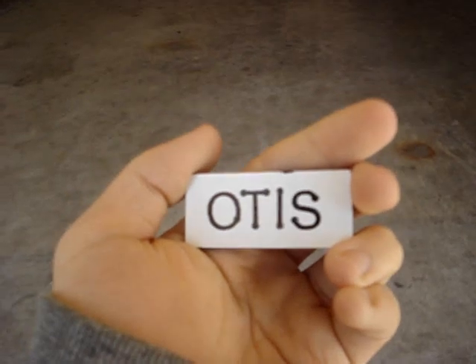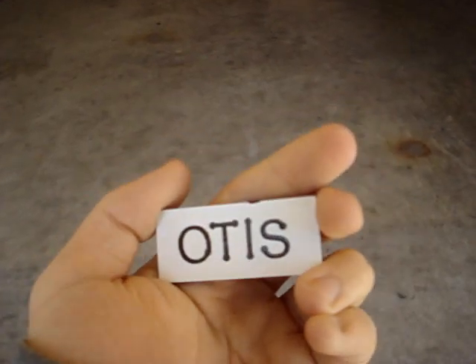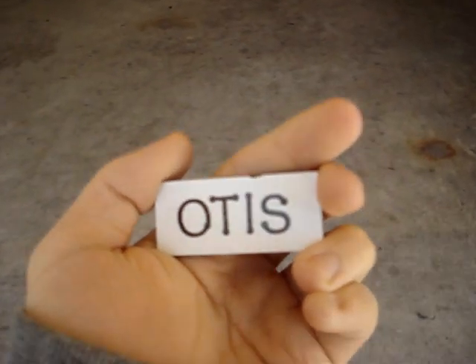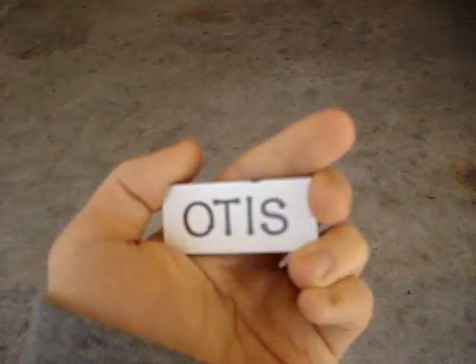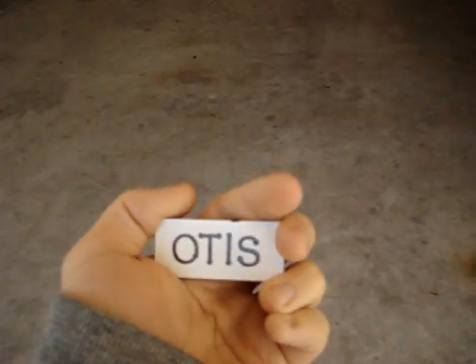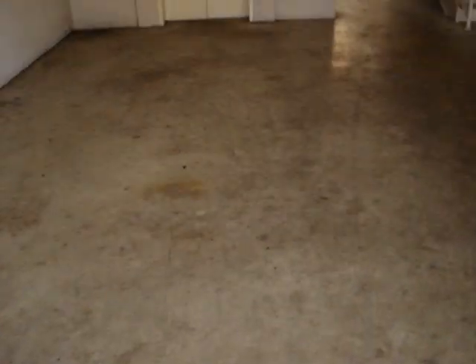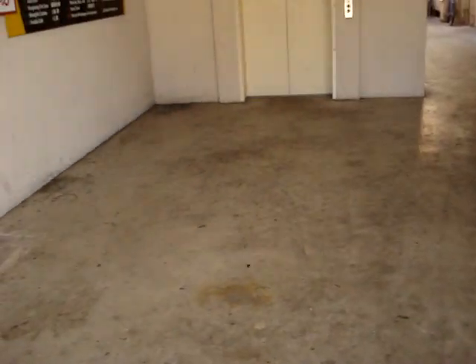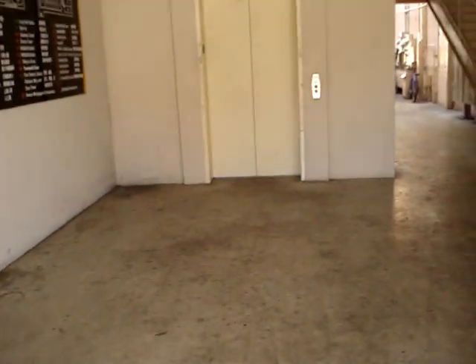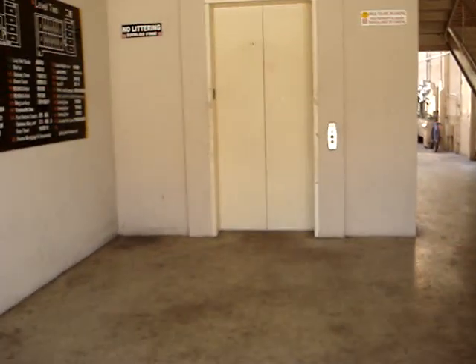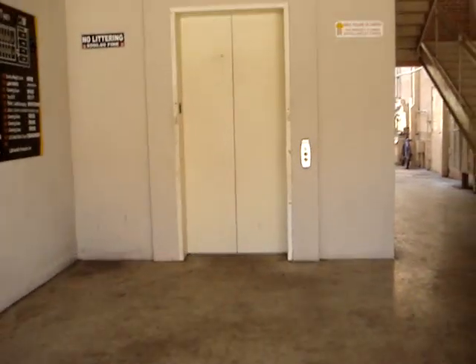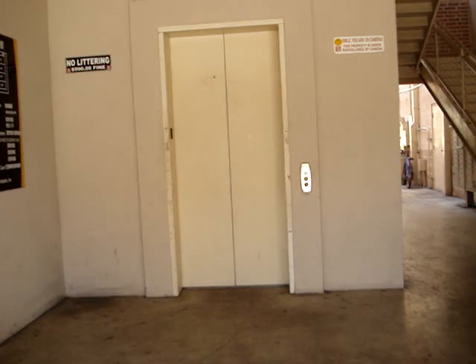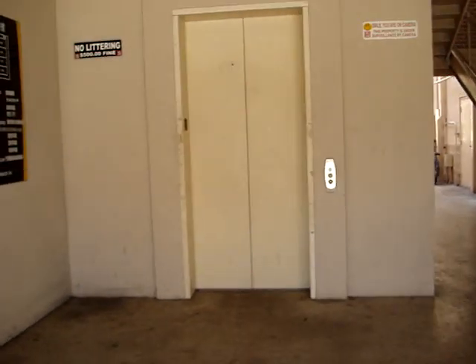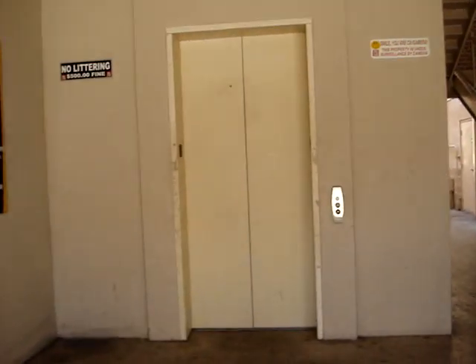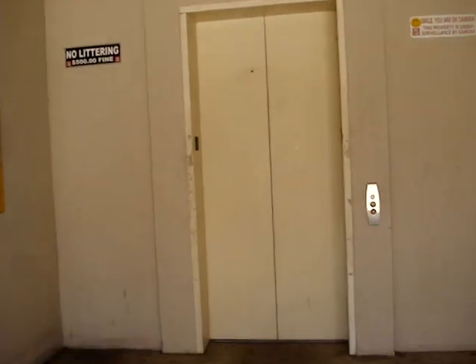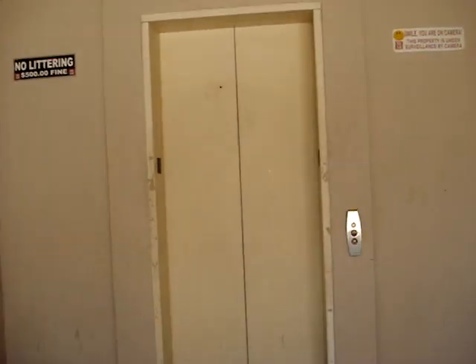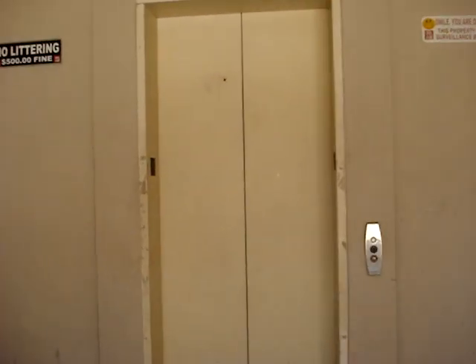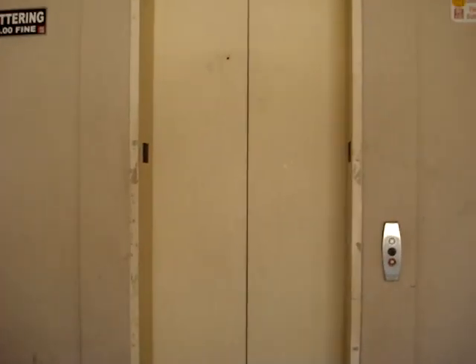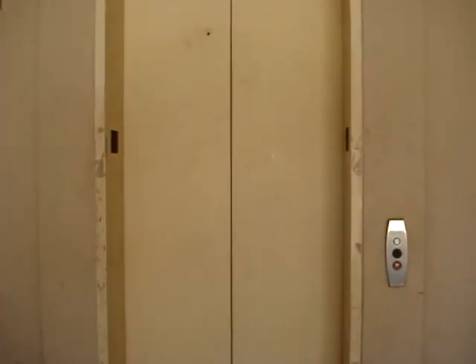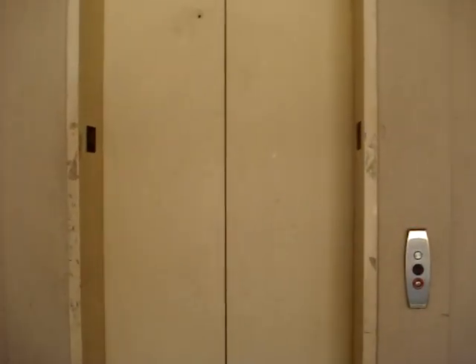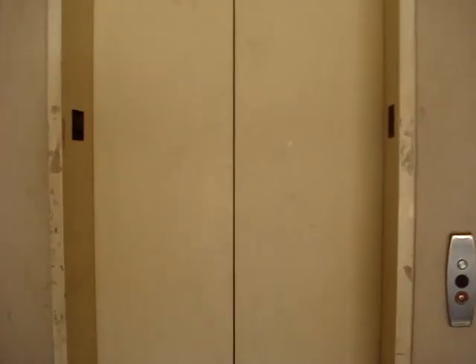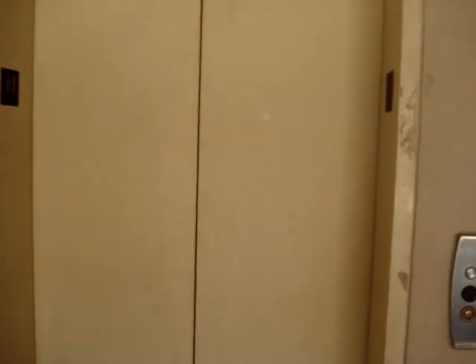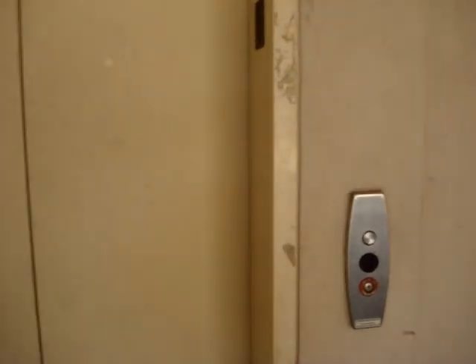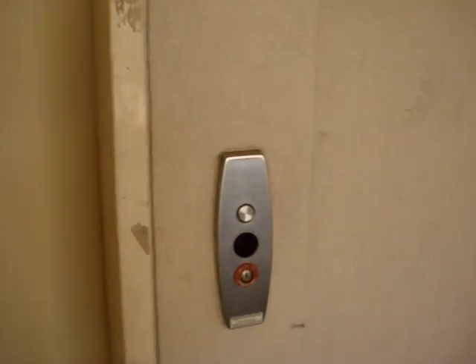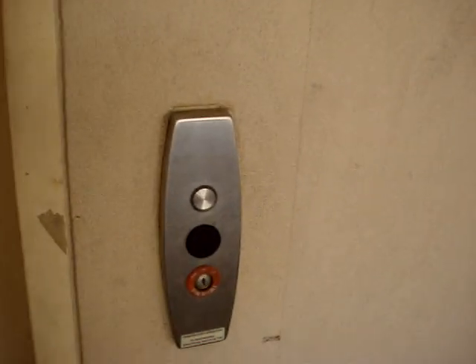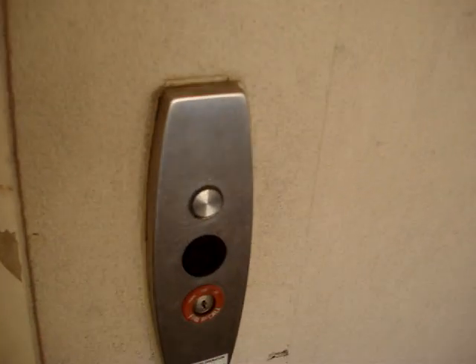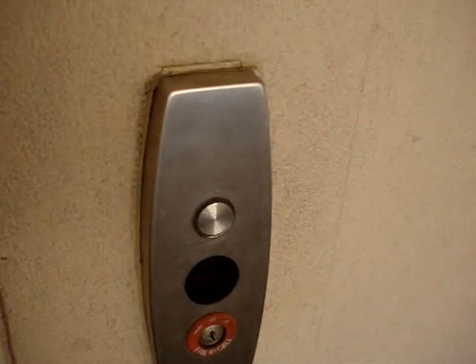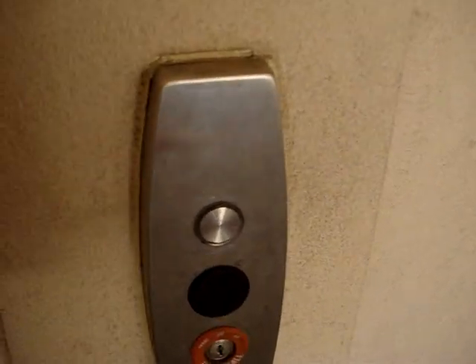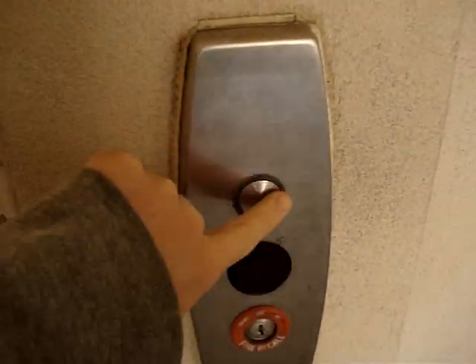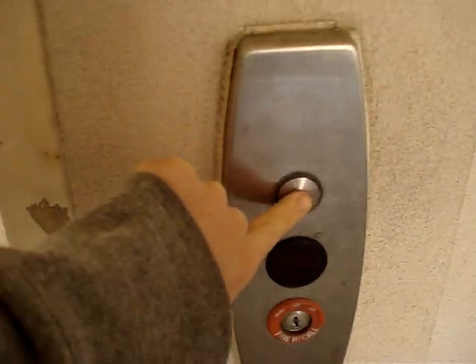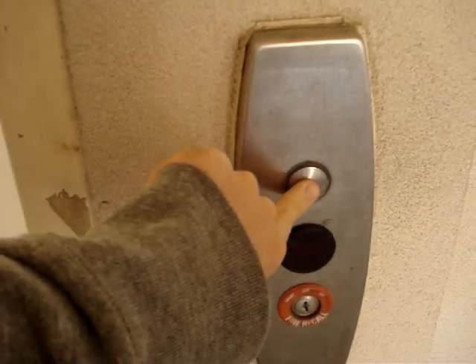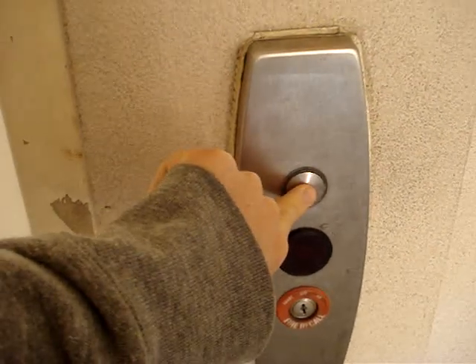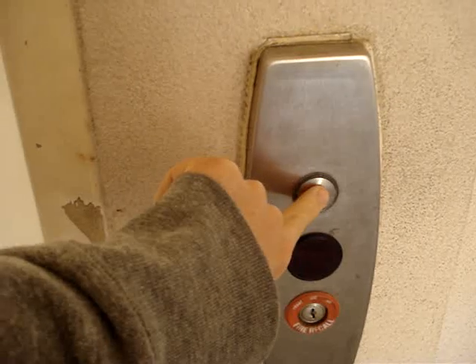Alright, we are here at the Dunhuang Plaza and look what they have here. It's an Otis Series 6. This is by far one of my favorite elevator kinds that I've ever came across. Otis Series 6 - I love these.